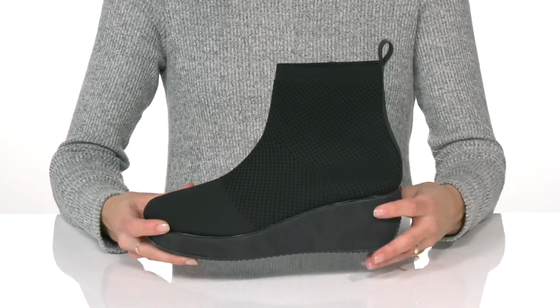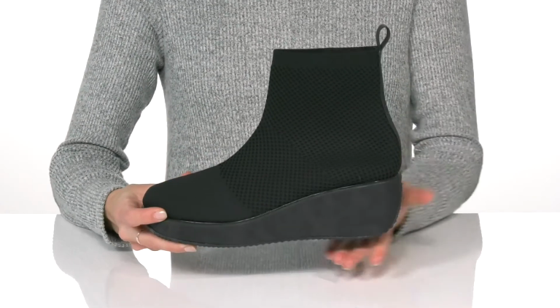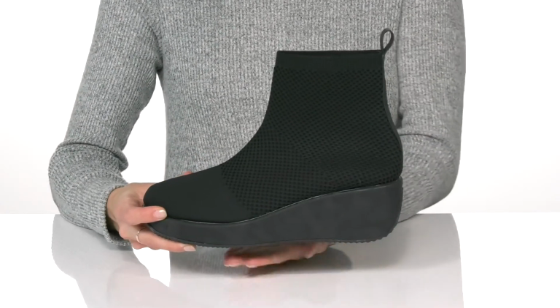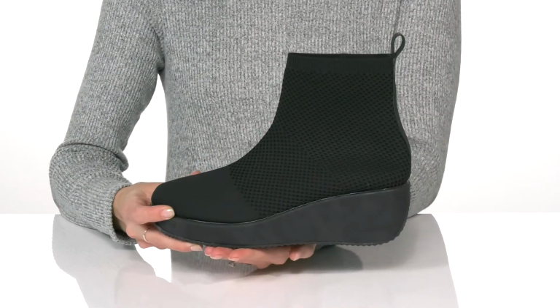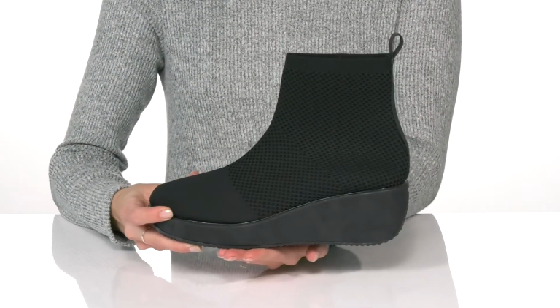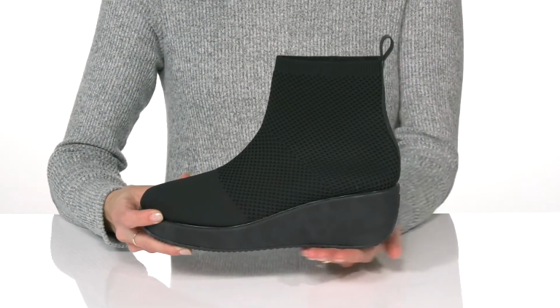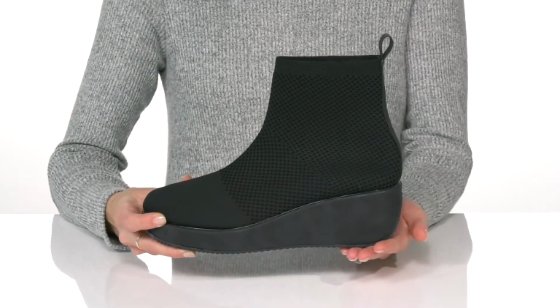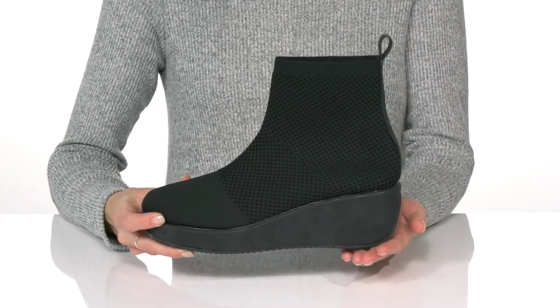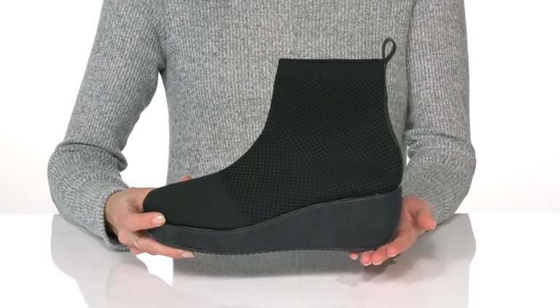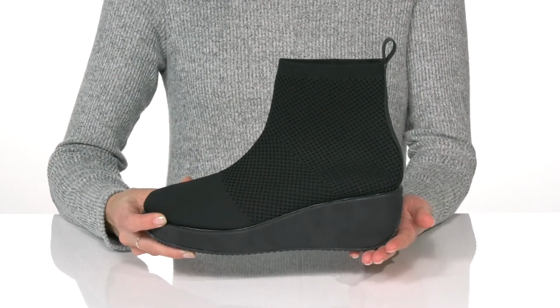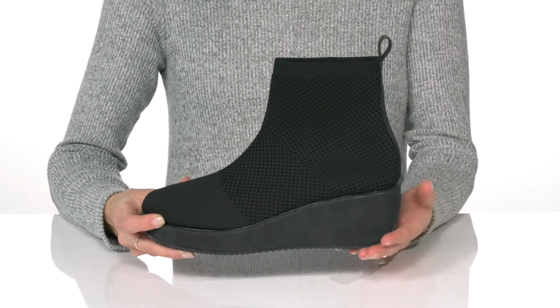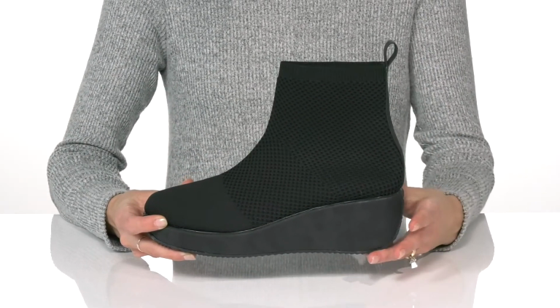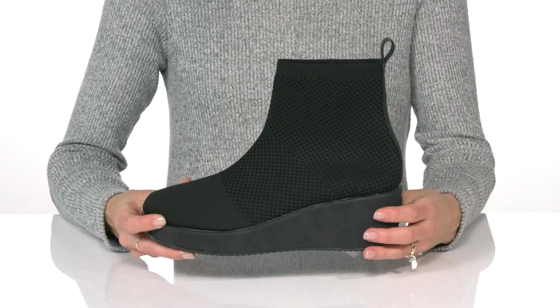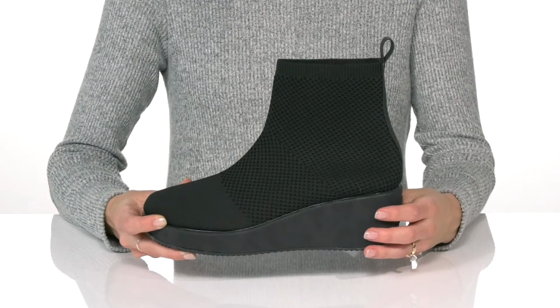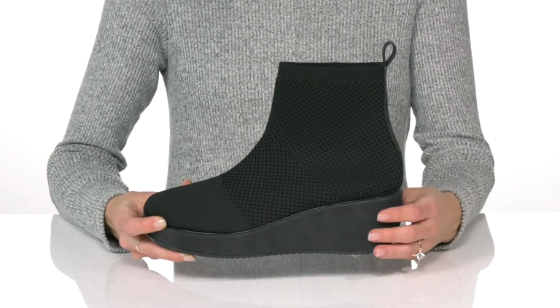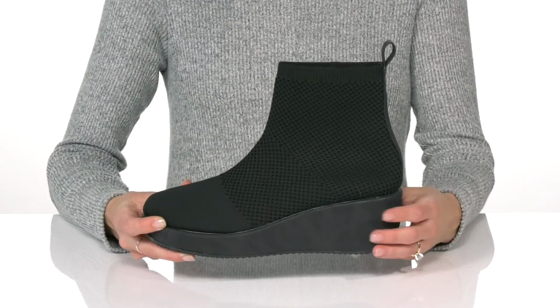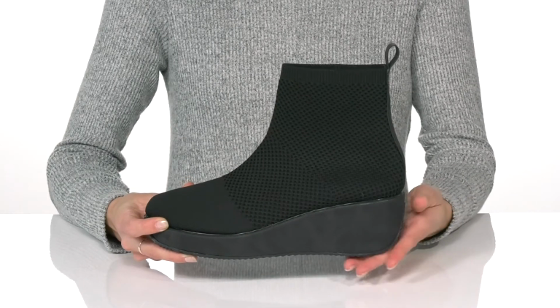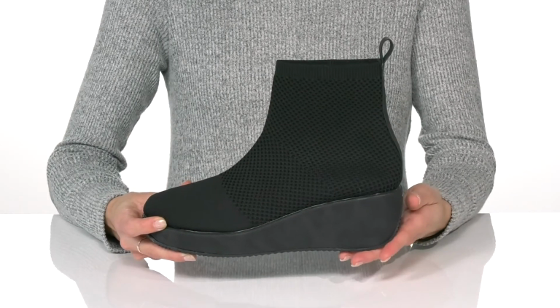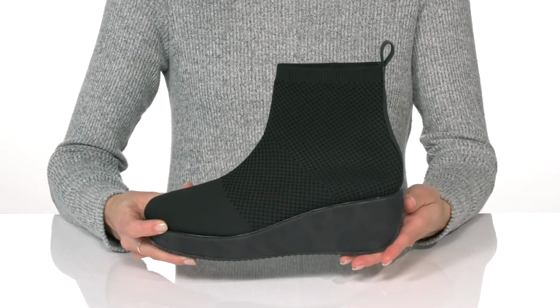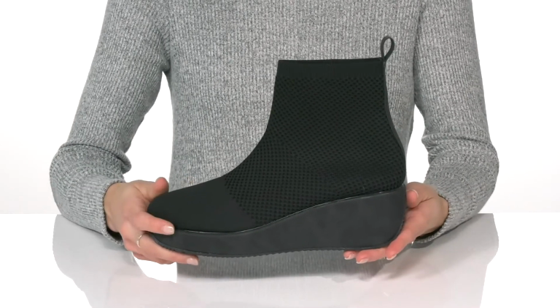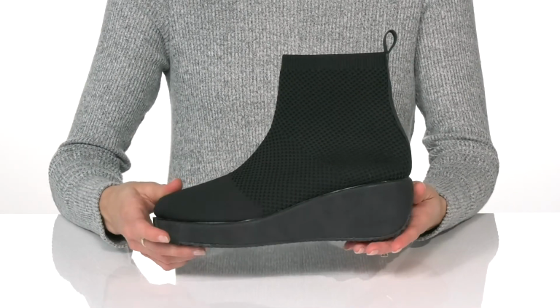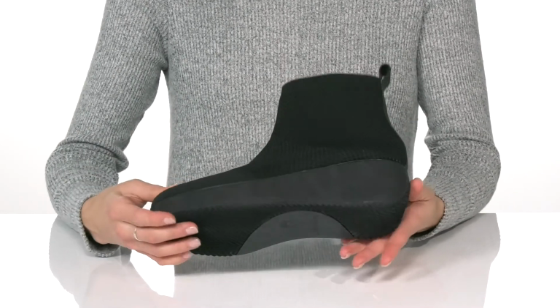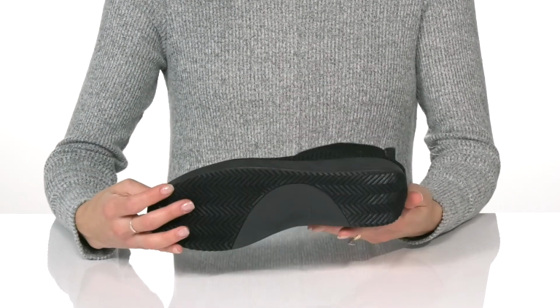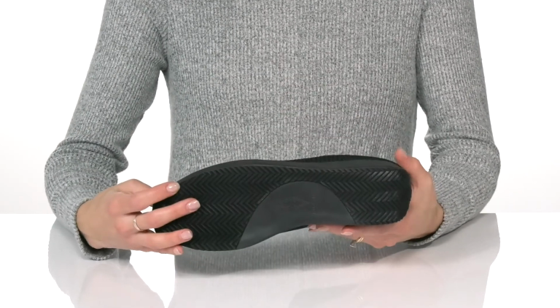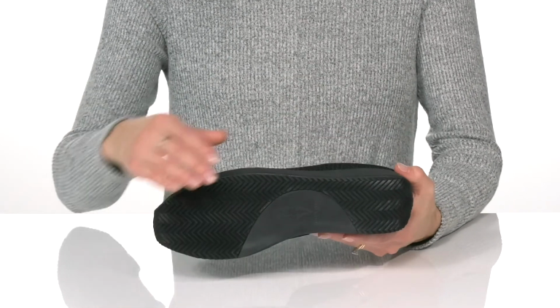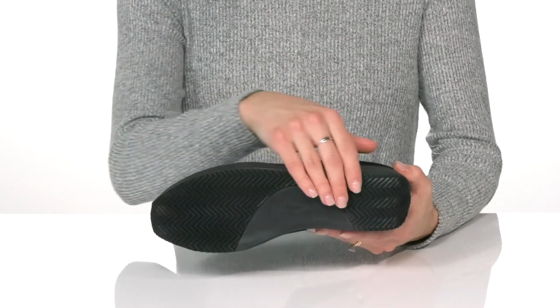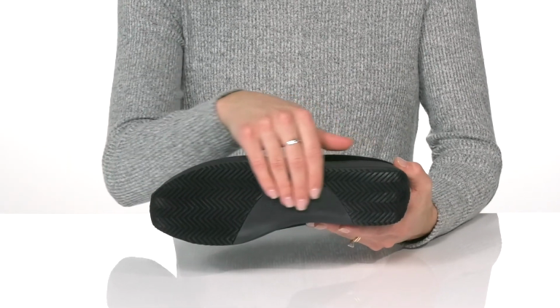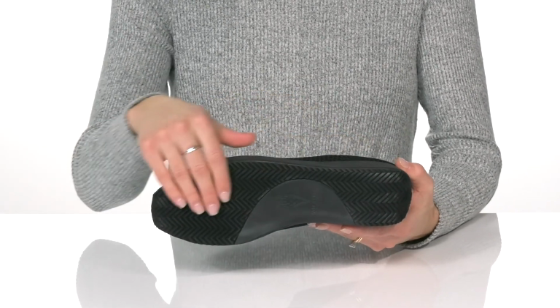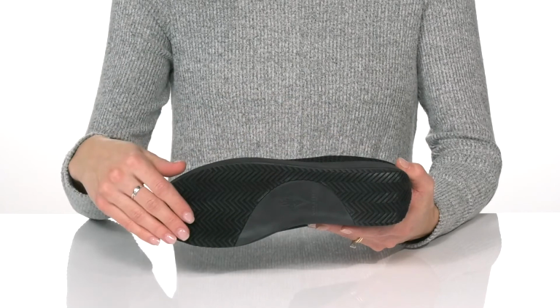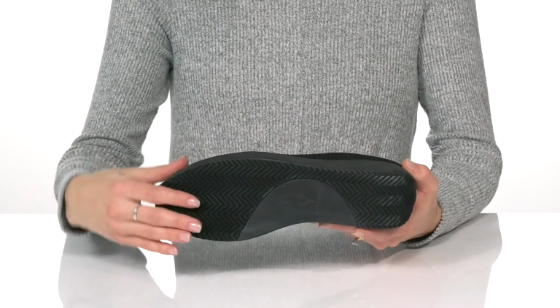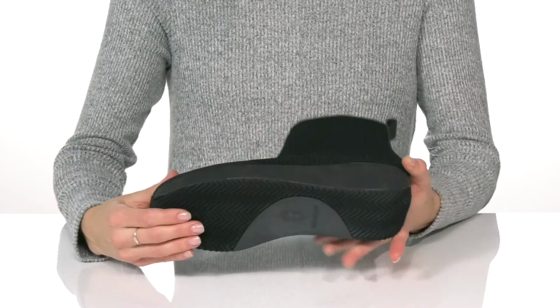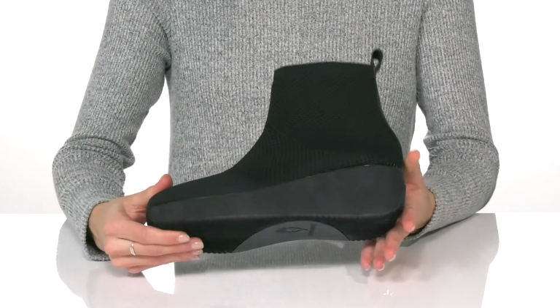The platform midsole has a wedge heel in the back that will give you over a 2-inch boost in height. It sits all on top of a flocked synthetic outsole.